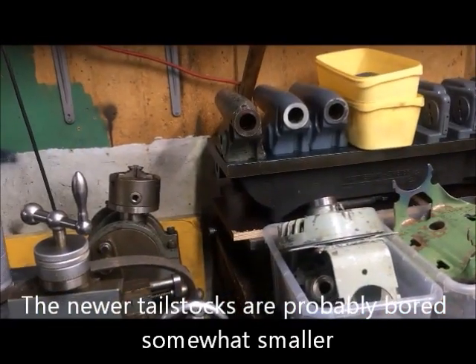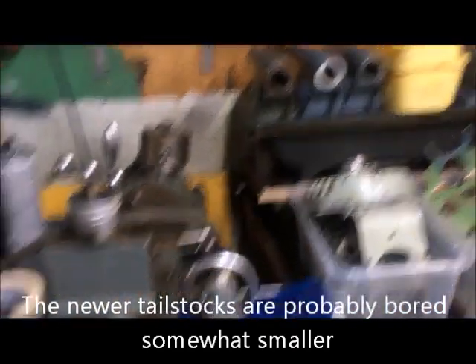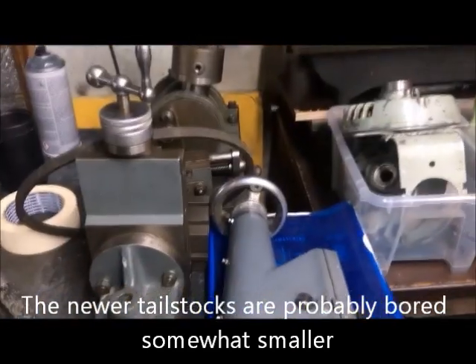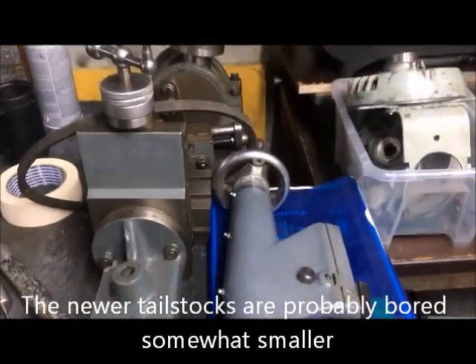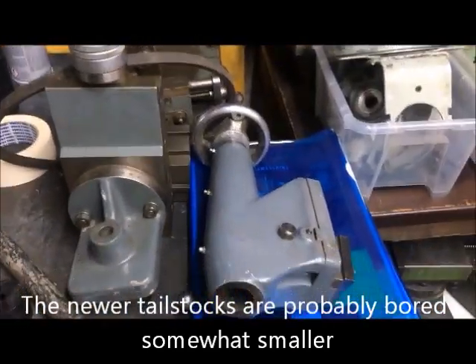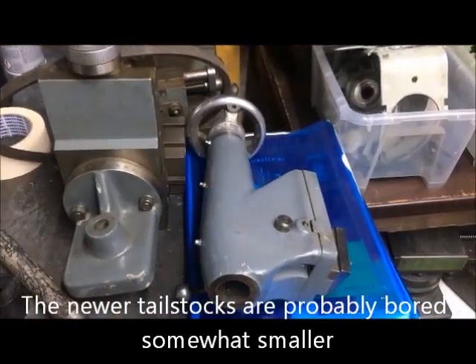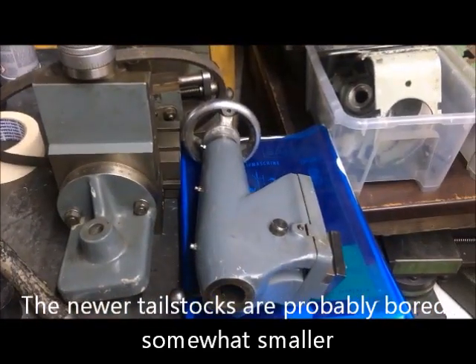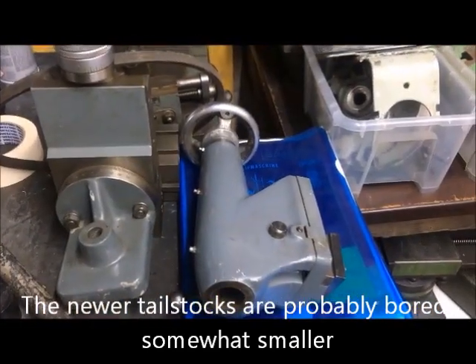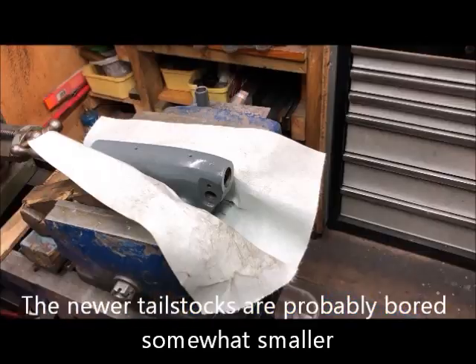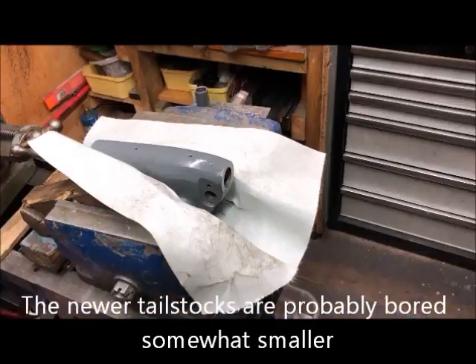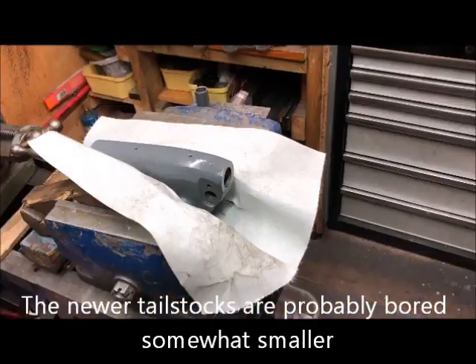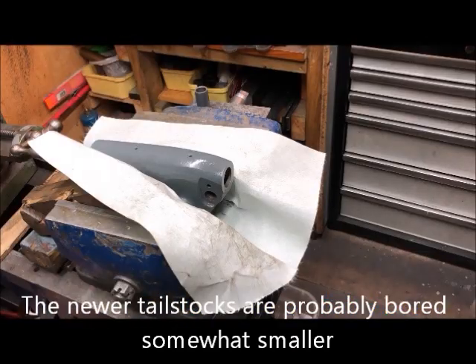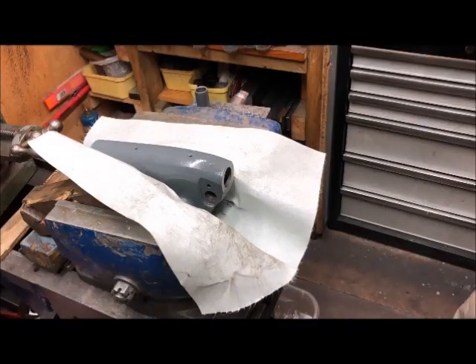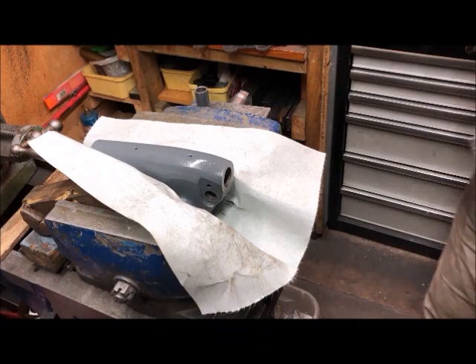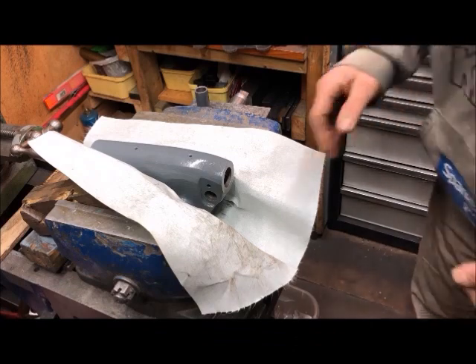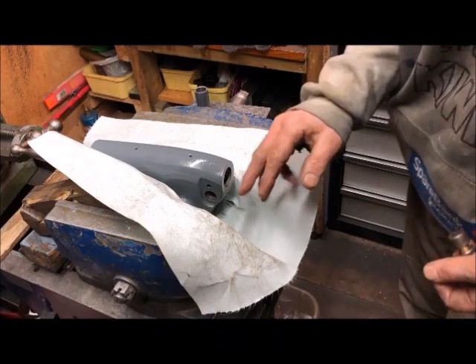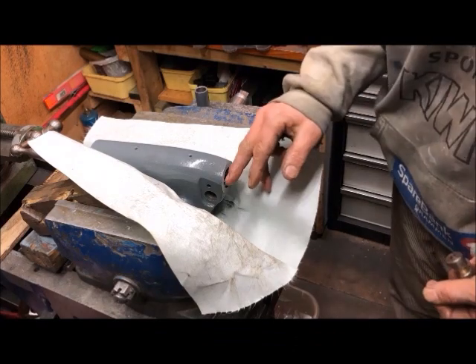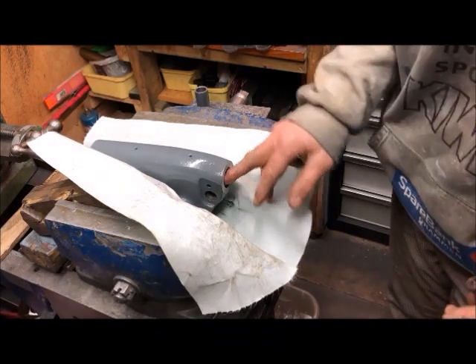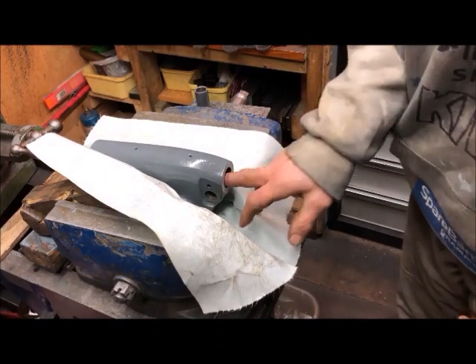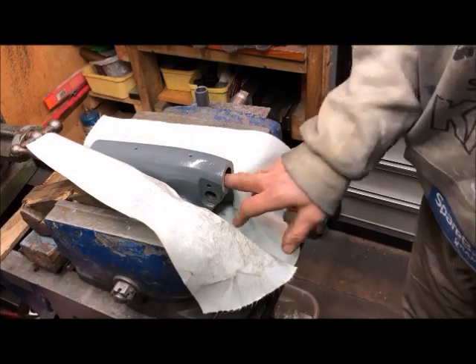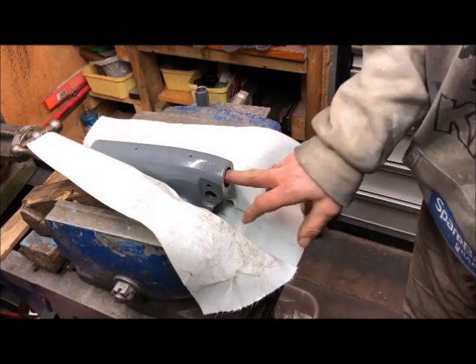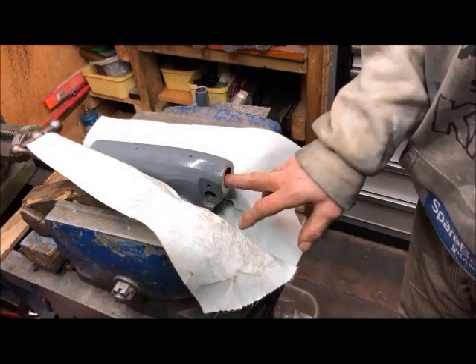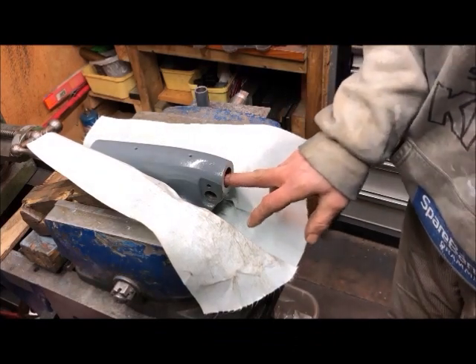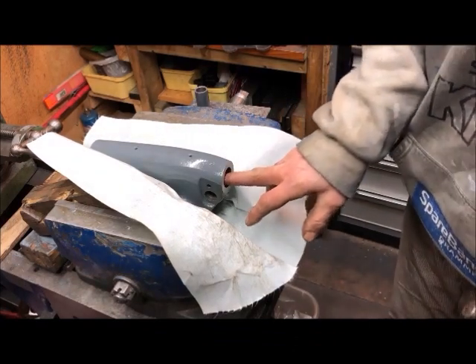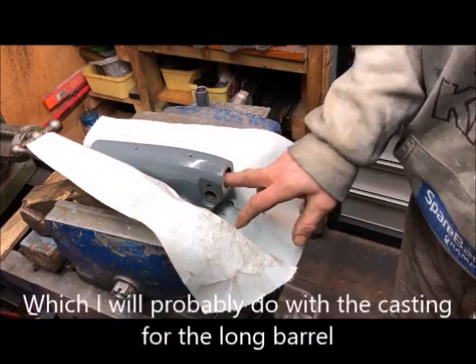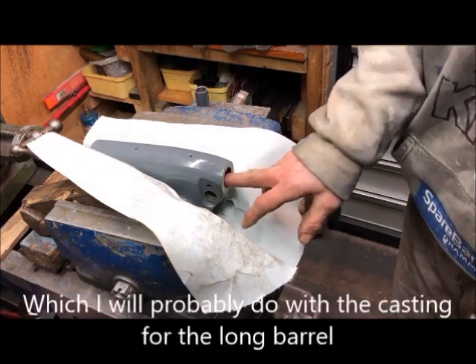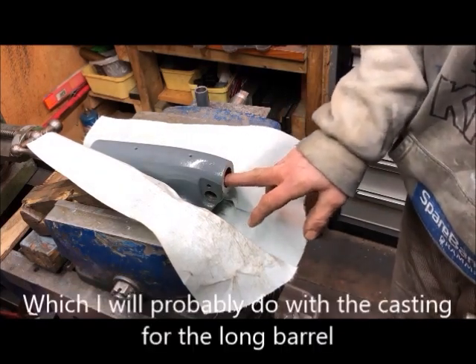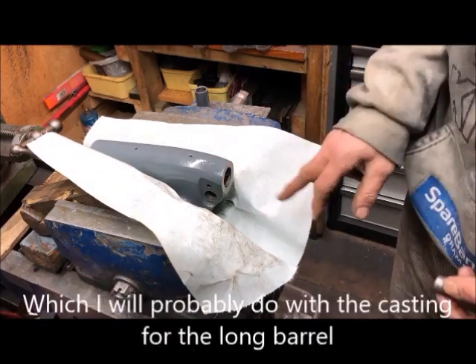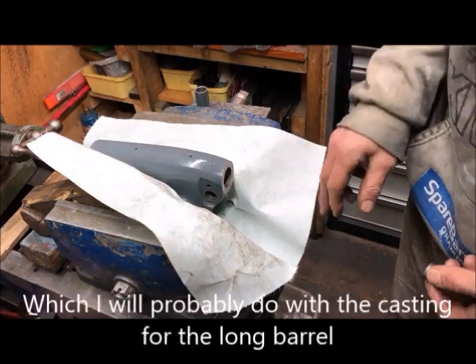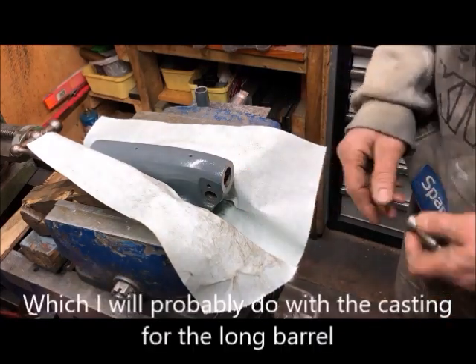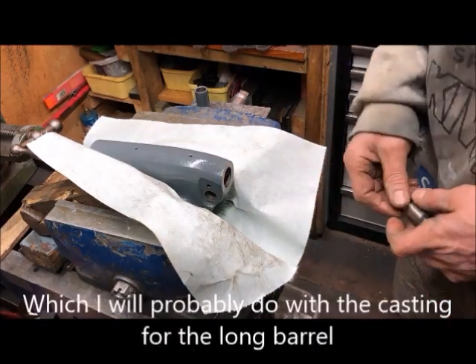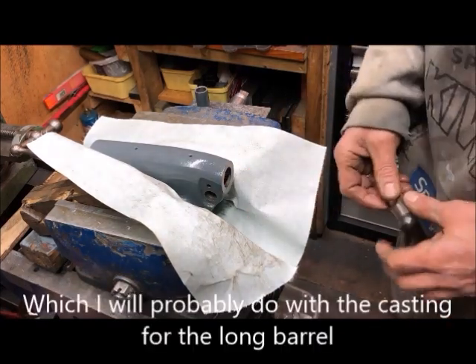So not MyFord's fault. I thought about what to do — I could sleeve up, of course, bore out and sleeve up. I might do that also.